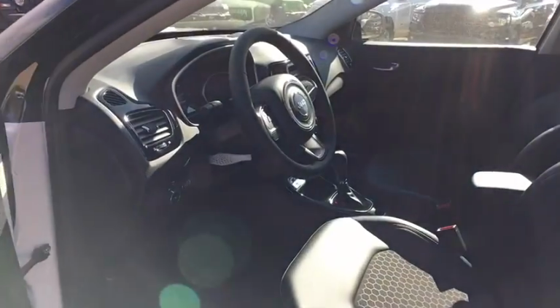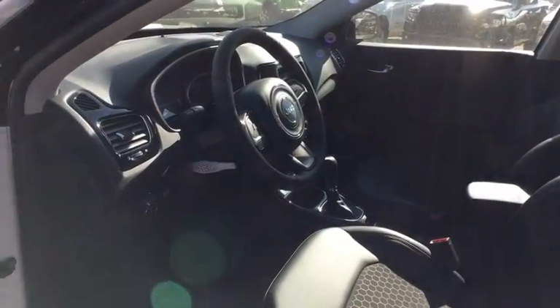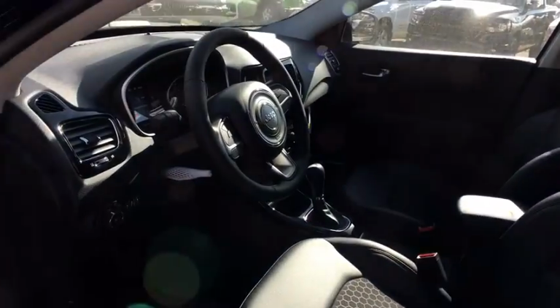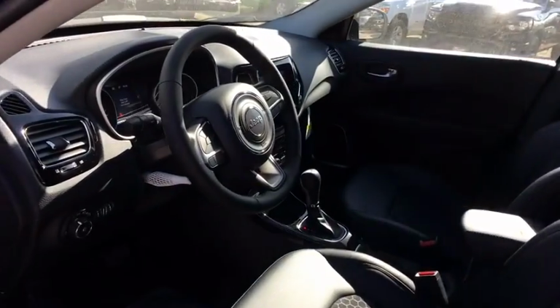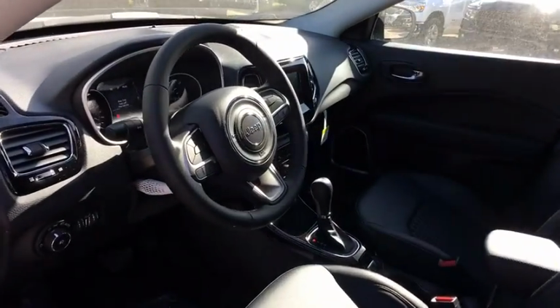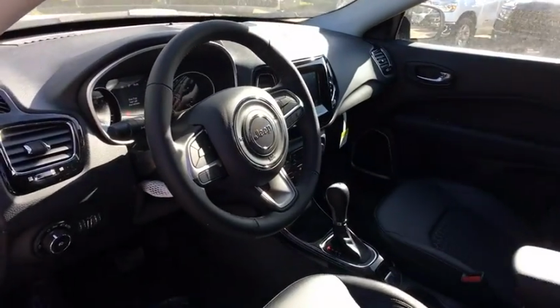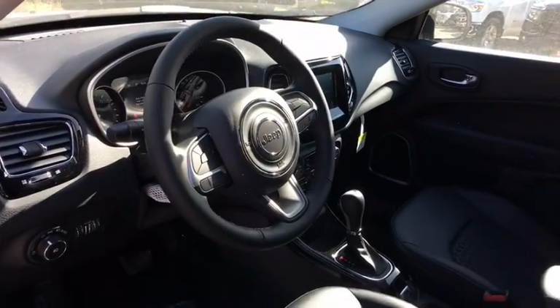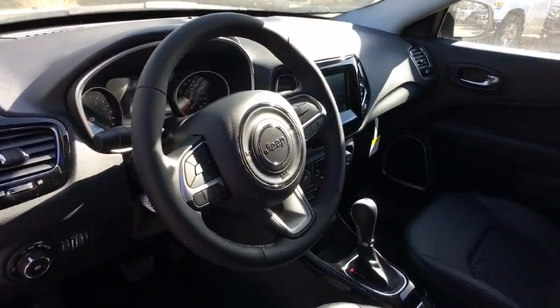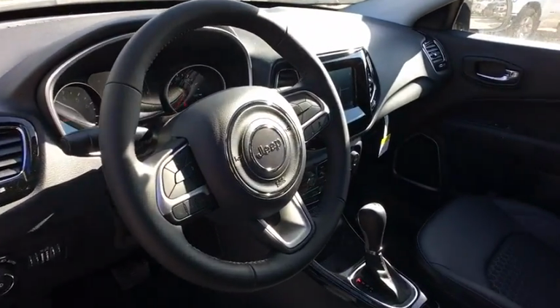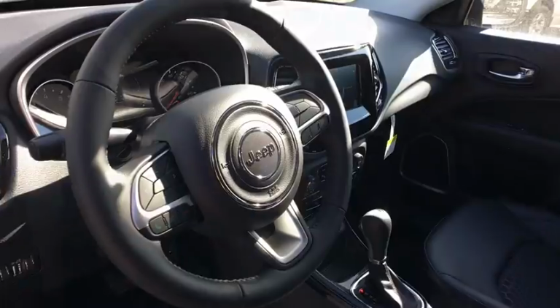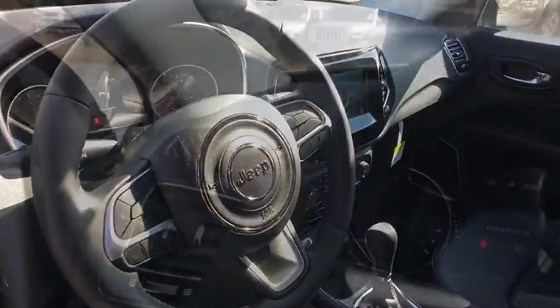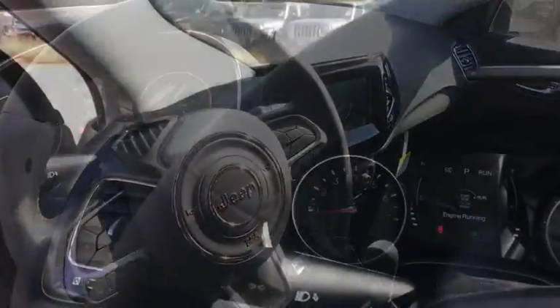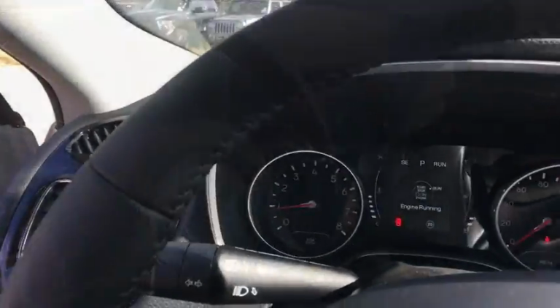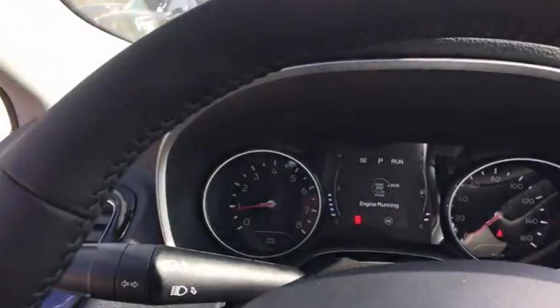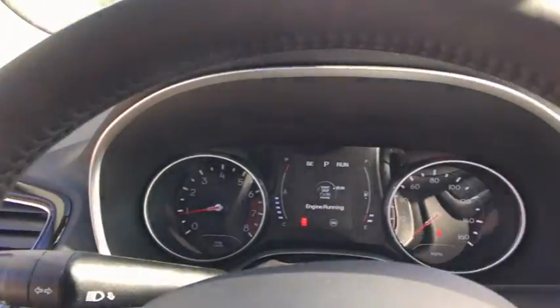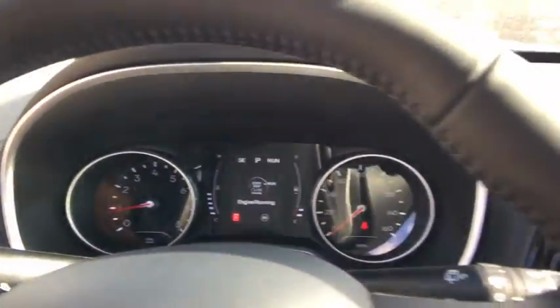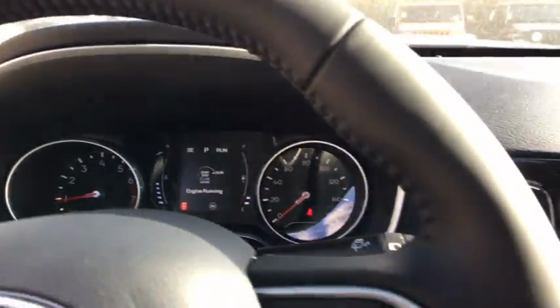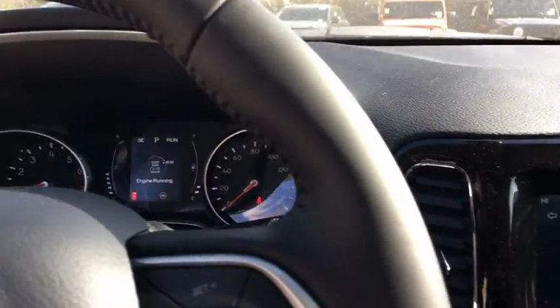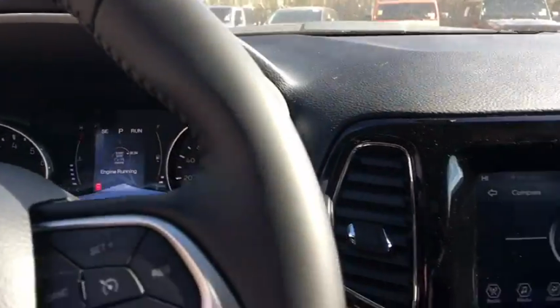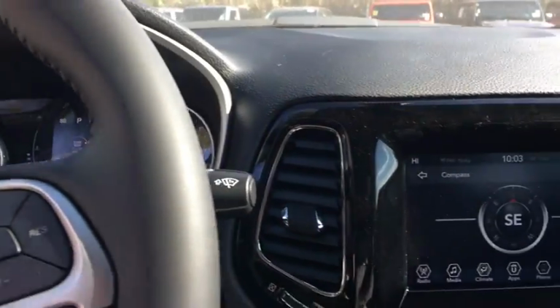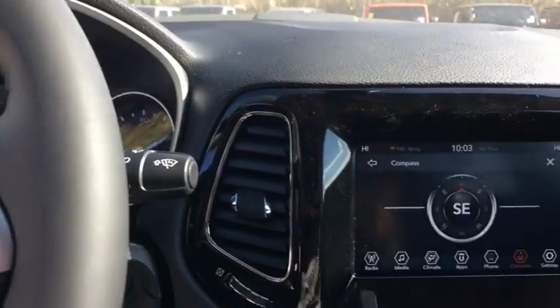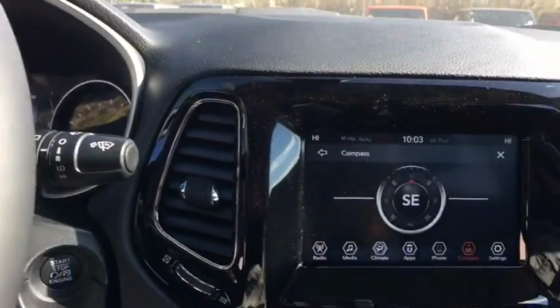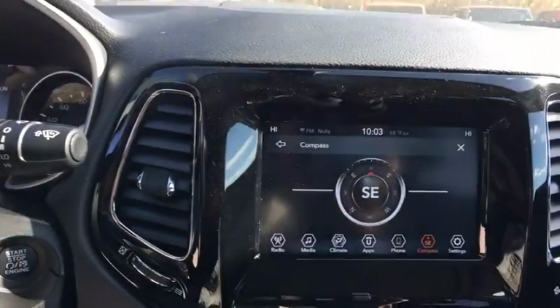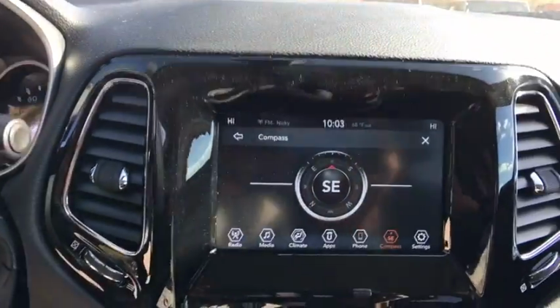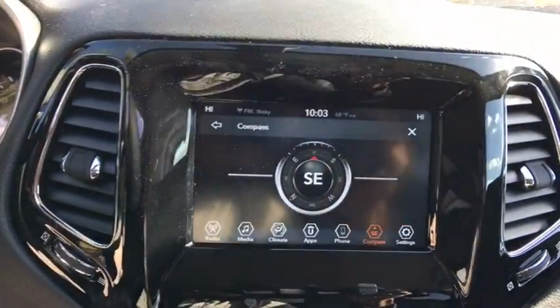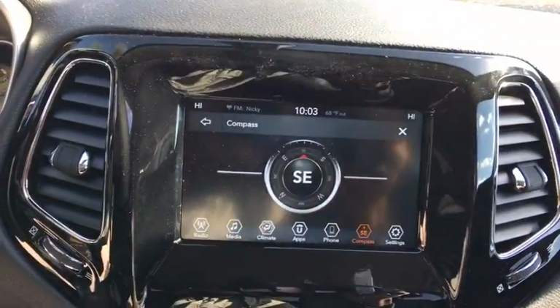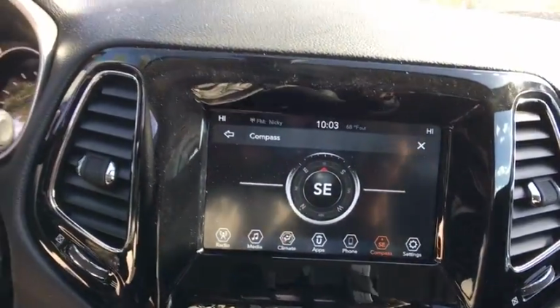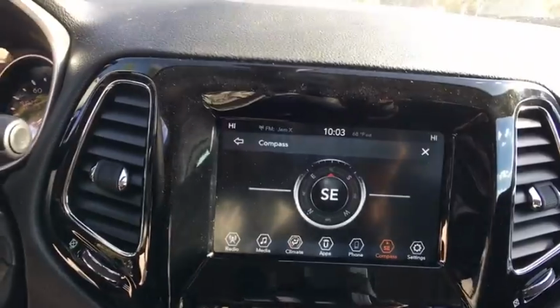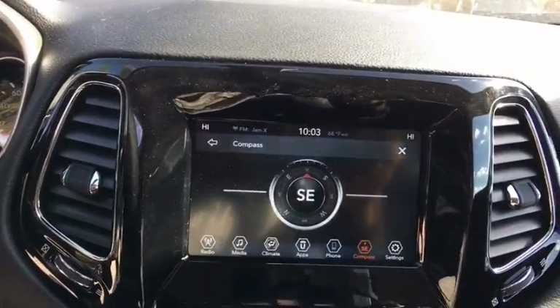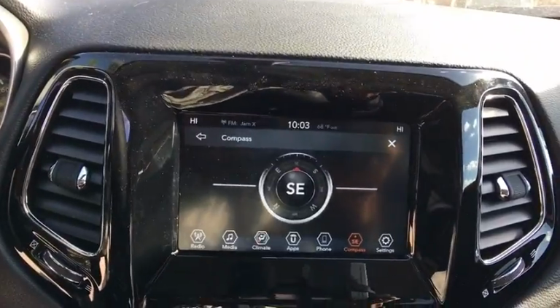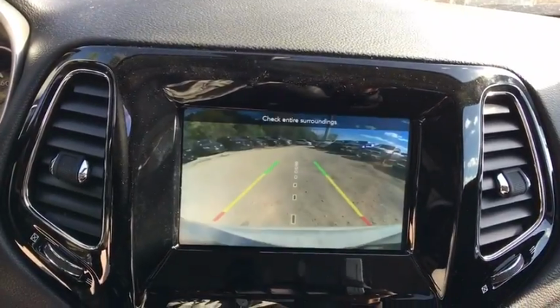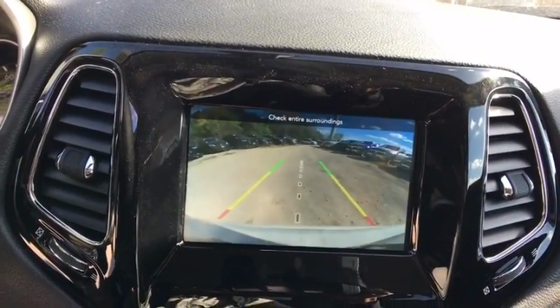Overhead console, front bucket seats, driver vanity mirror. This beauty is sure to make you the talk of the neighborhood, so call or drop in for a test drive today.